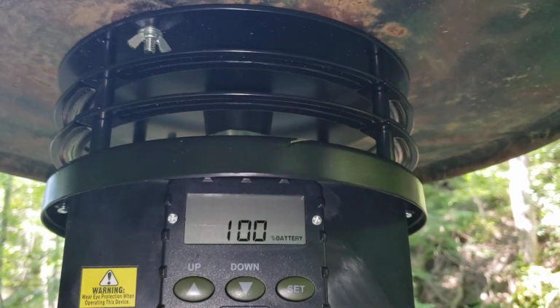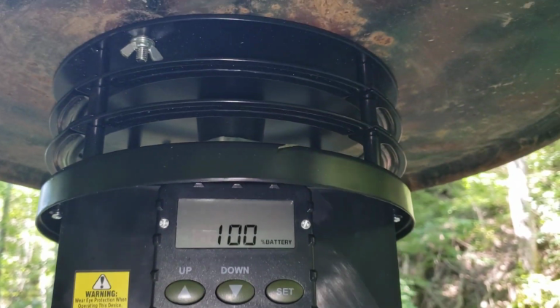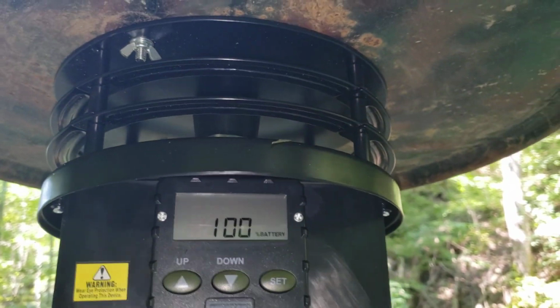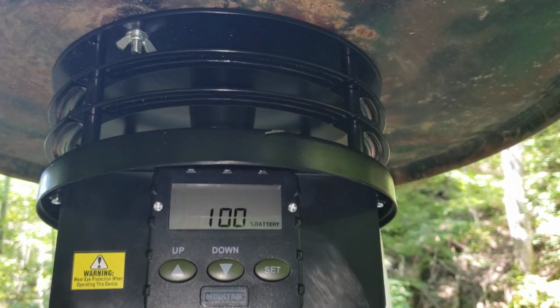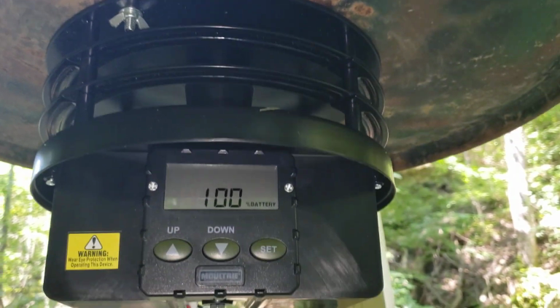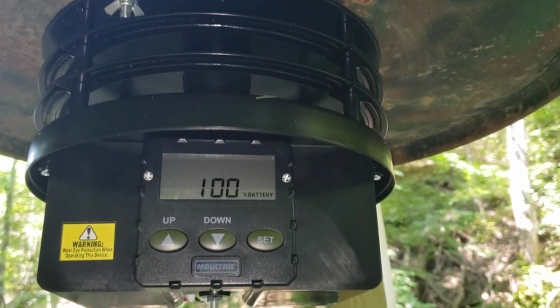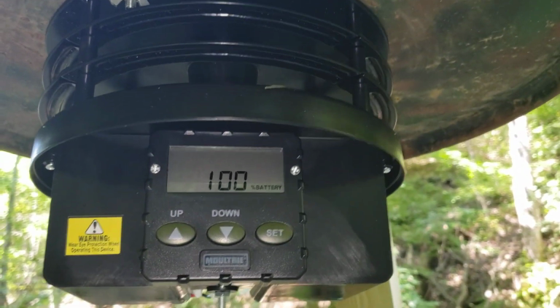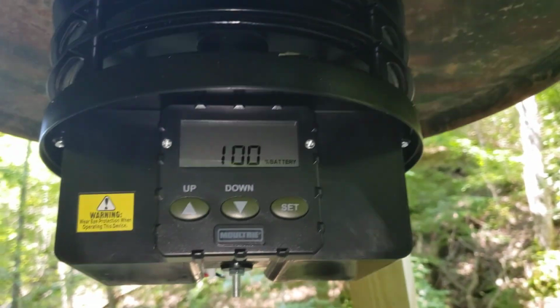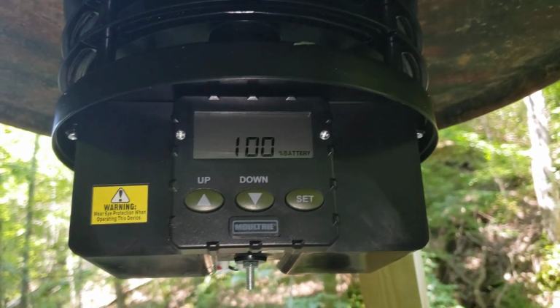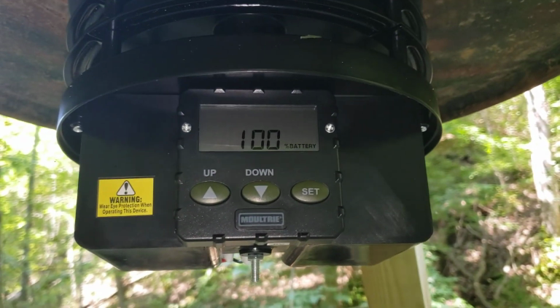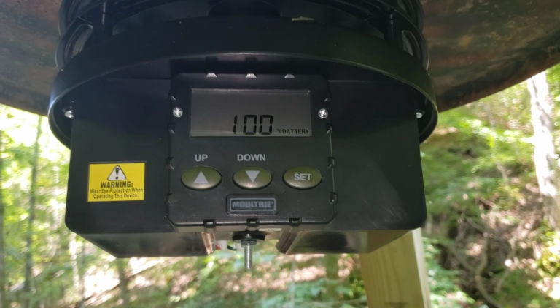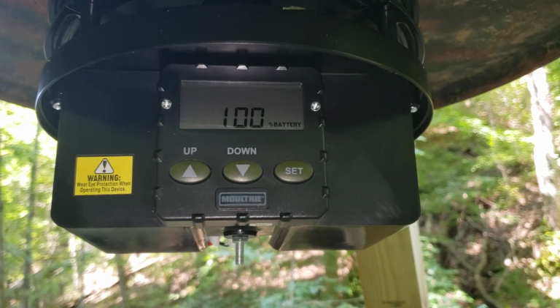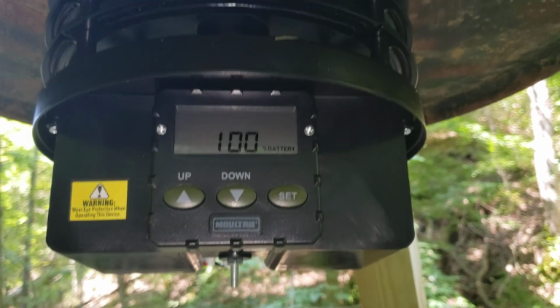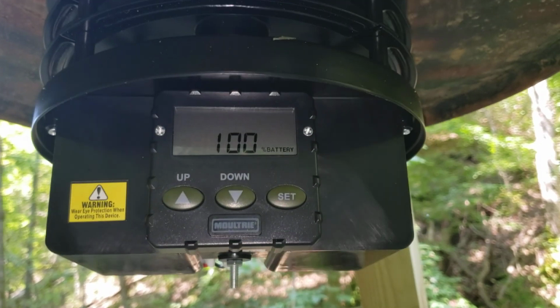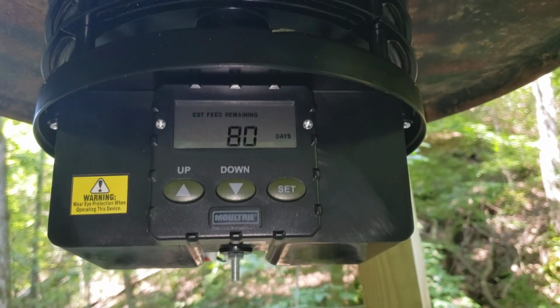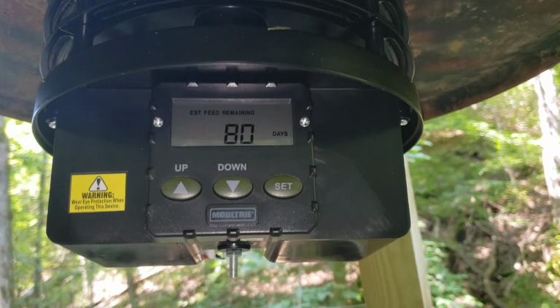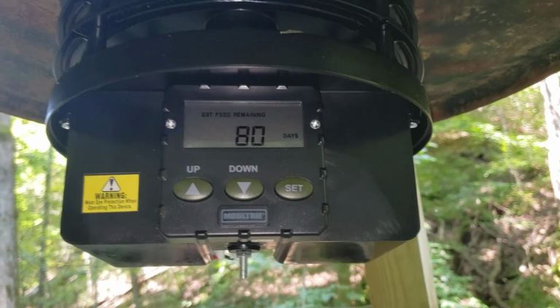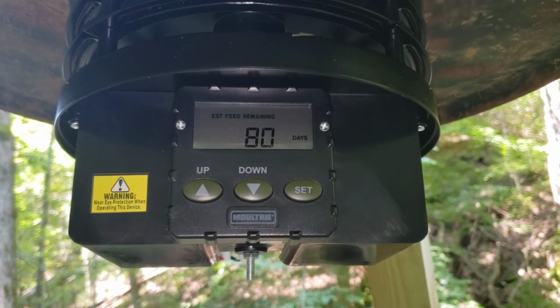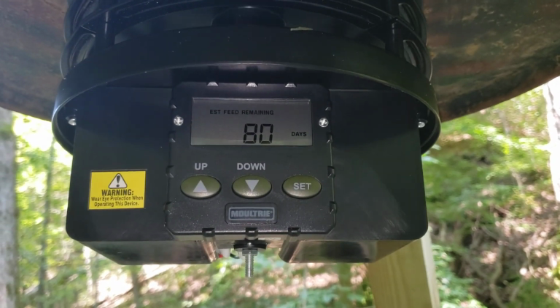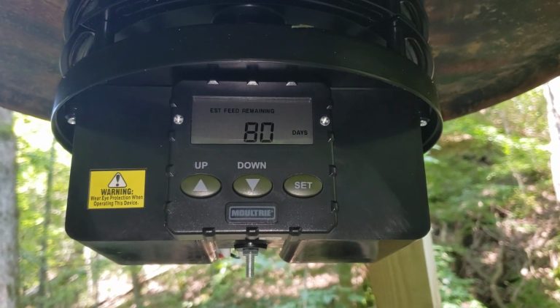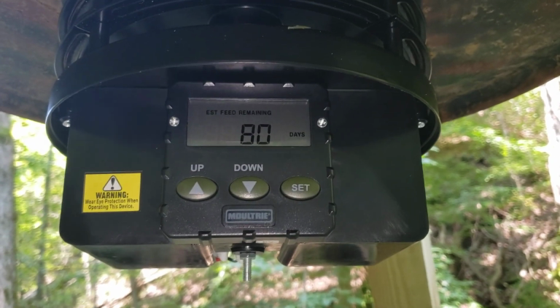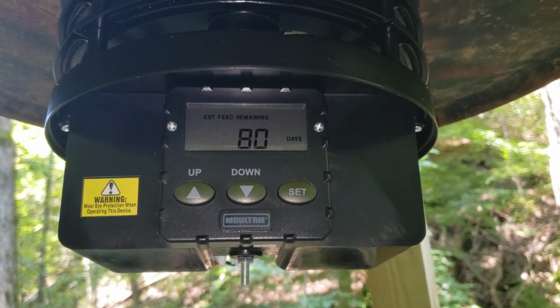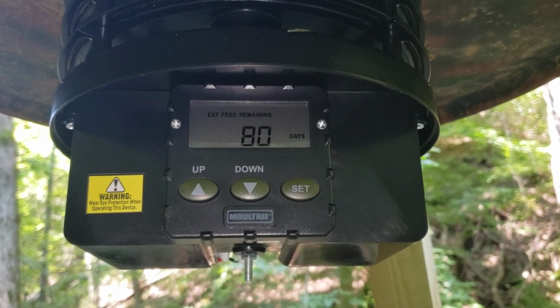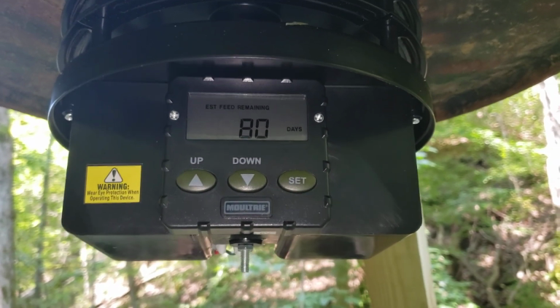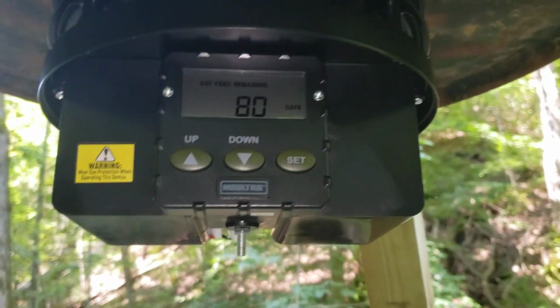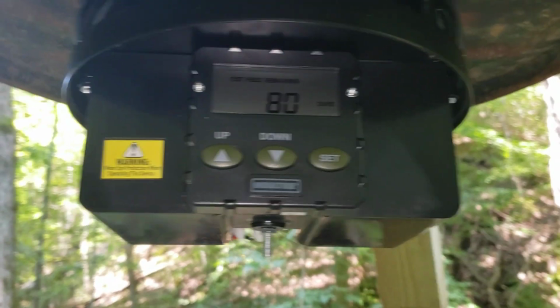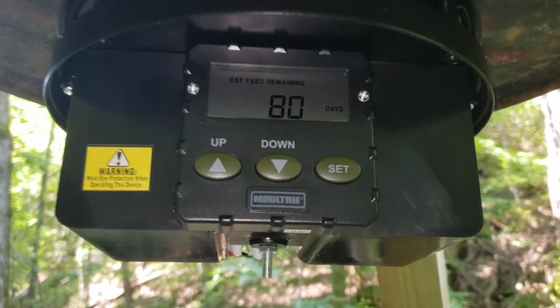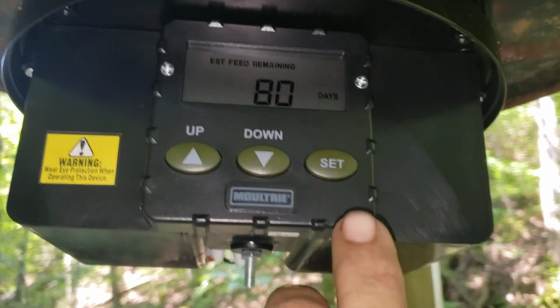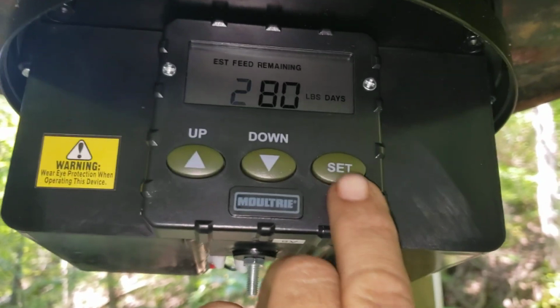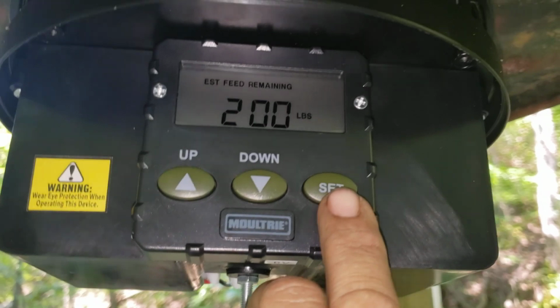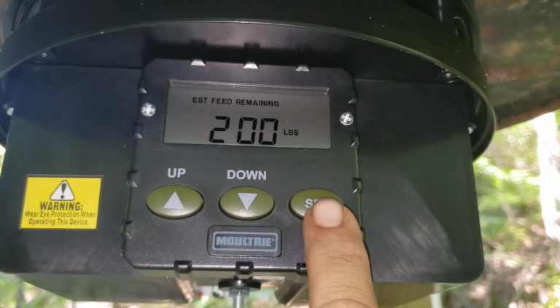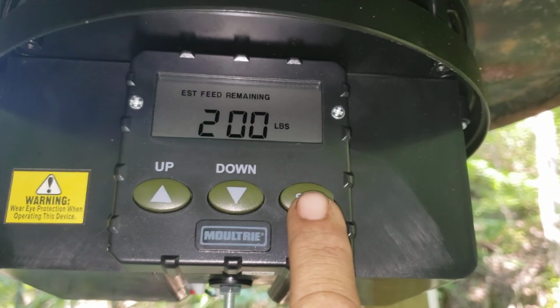I'm kind of excited, we're gonna do a test run. As I recall, I just hold that set button down and I'll see a countdown — let's see what it does.